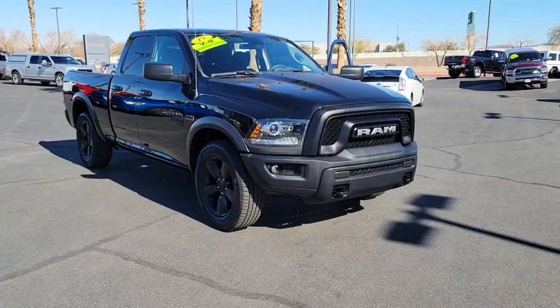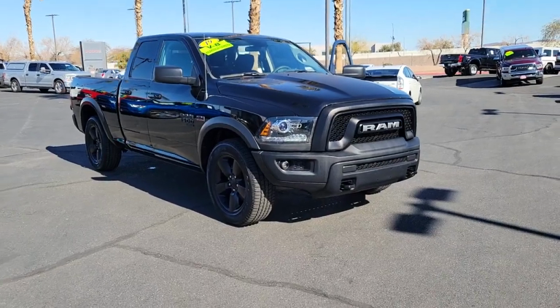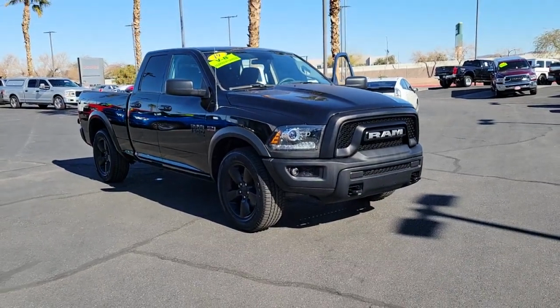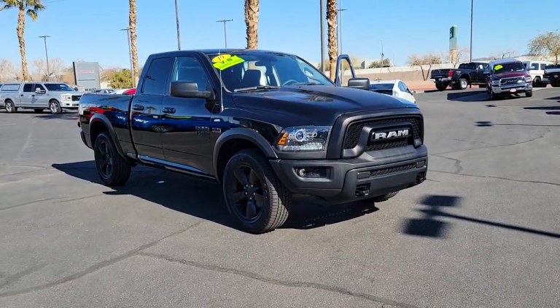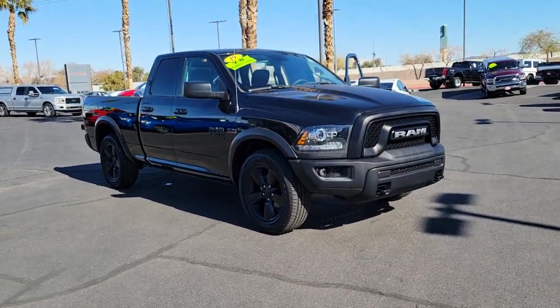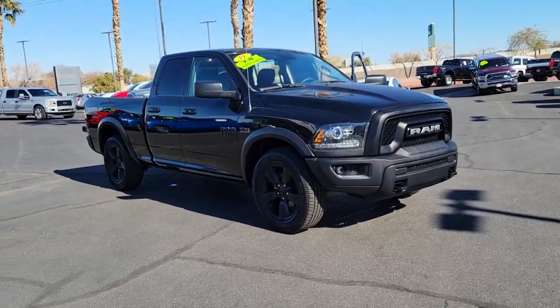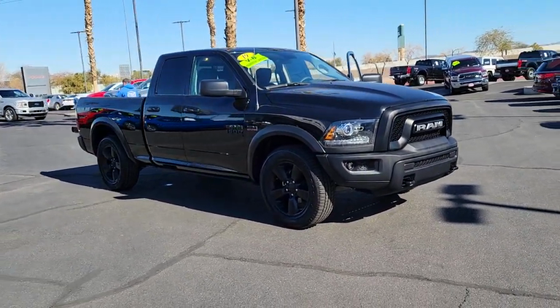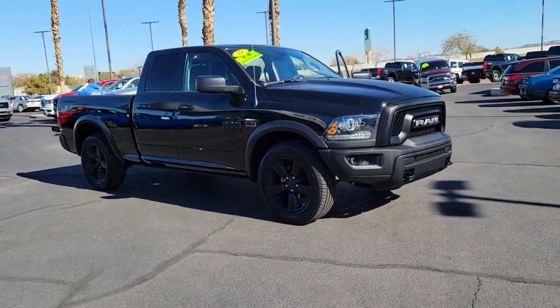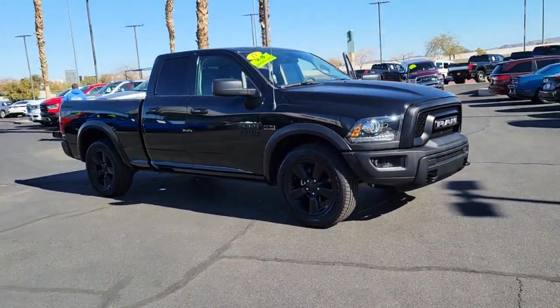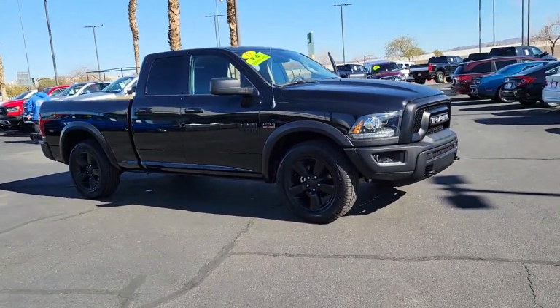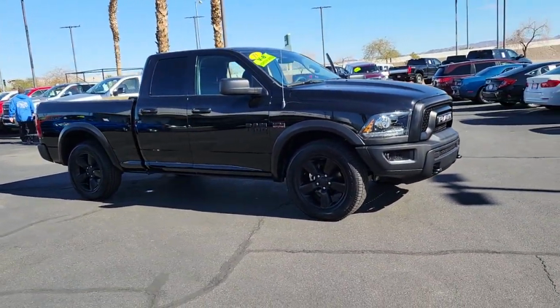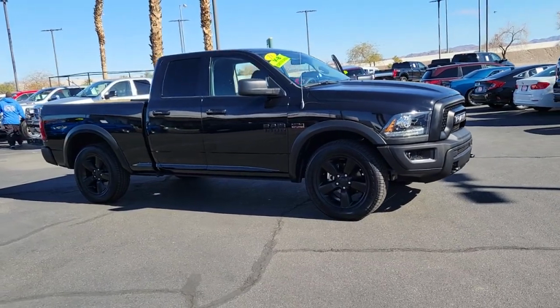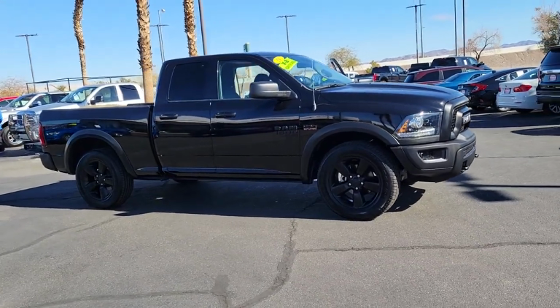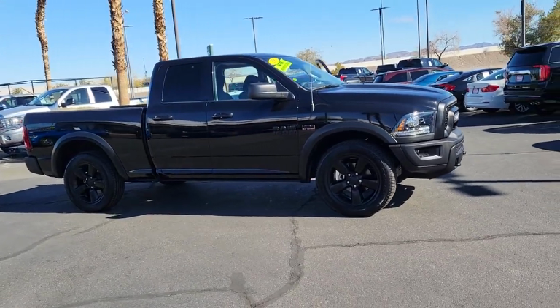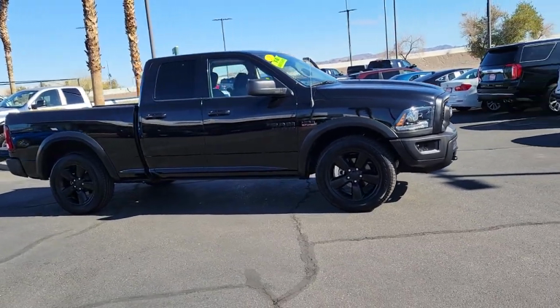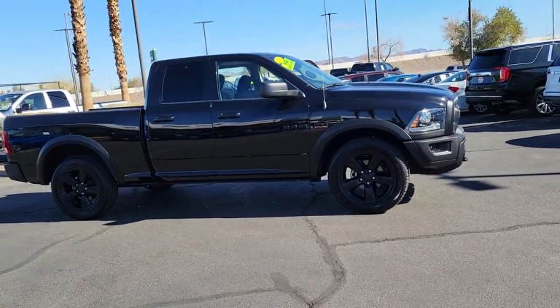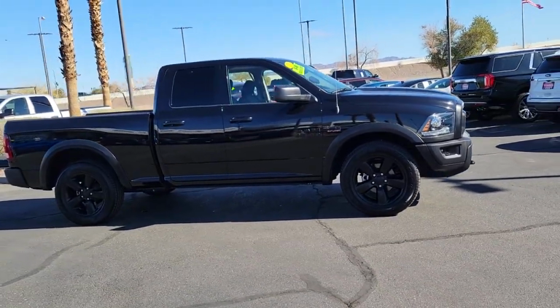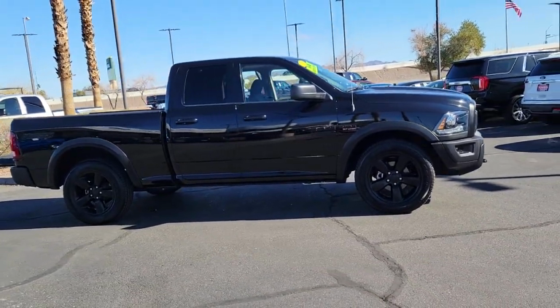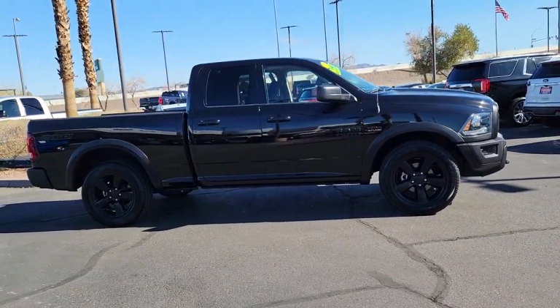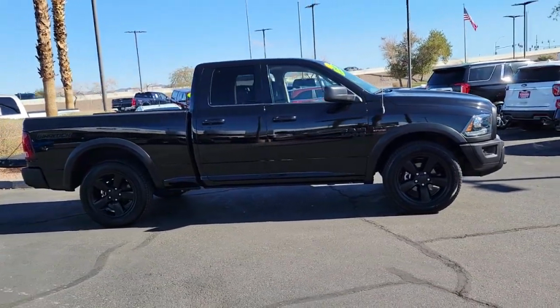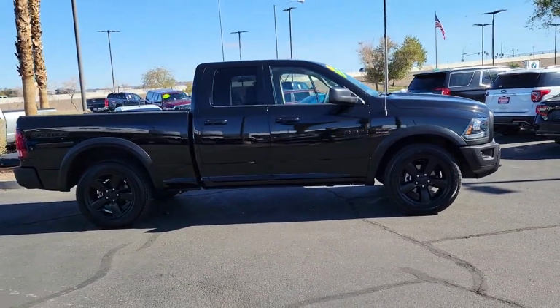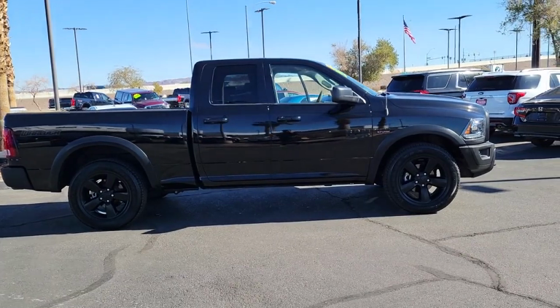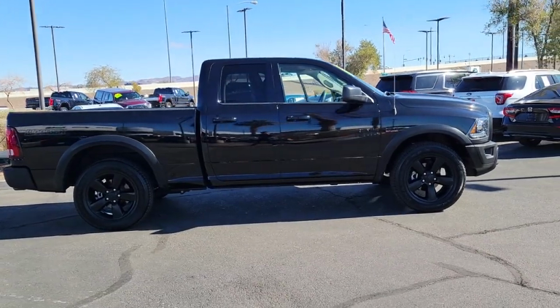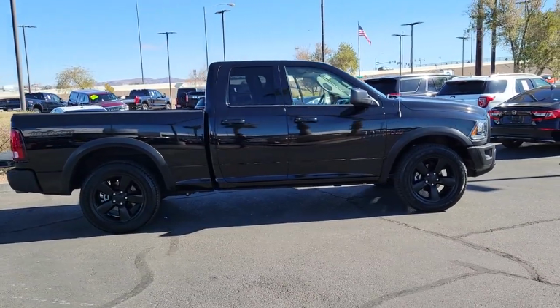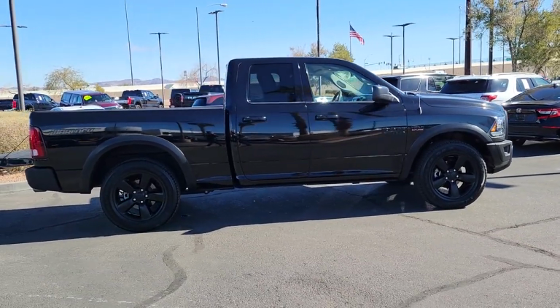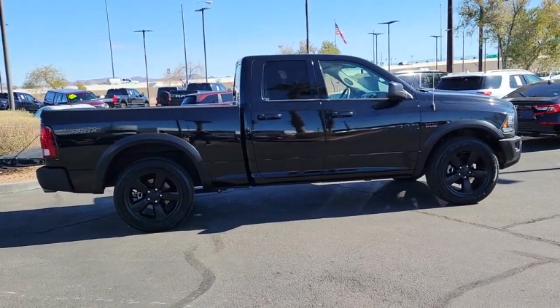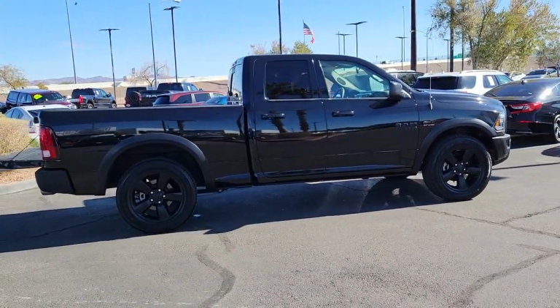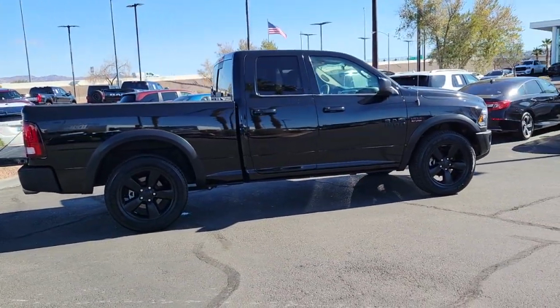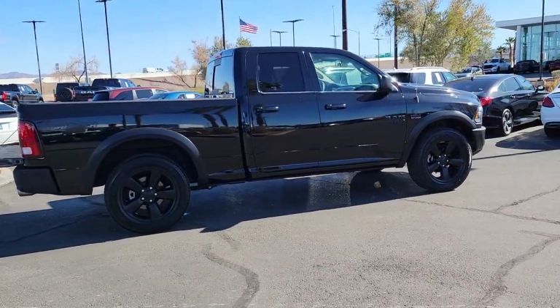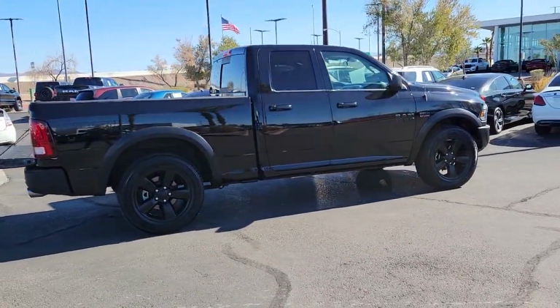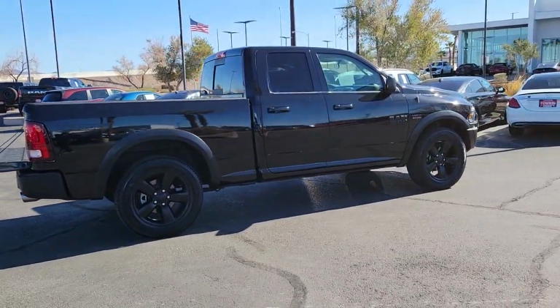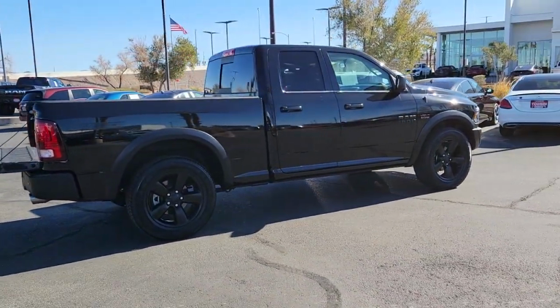You will be amazed by this 2019 Ram 1500. With less than 25,000 miles on the odometer, this vehicle stands out from the rest. The Ram 1500 strikes the perfect balance between tough strength and passenger comfort.